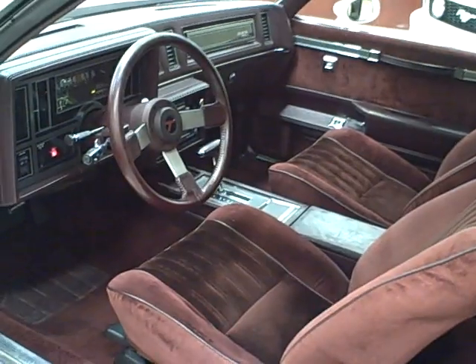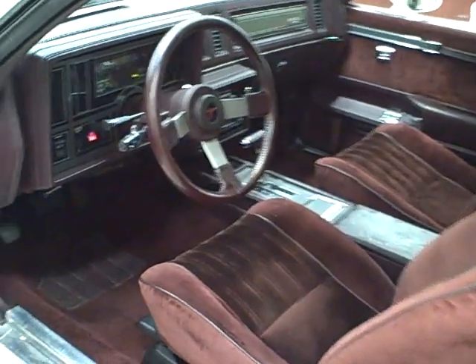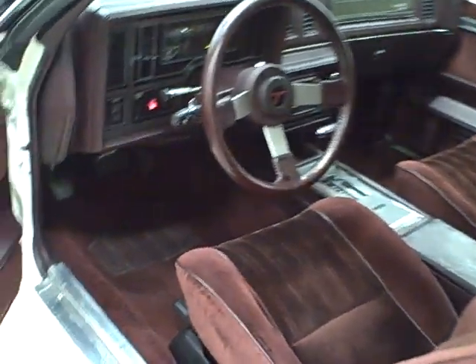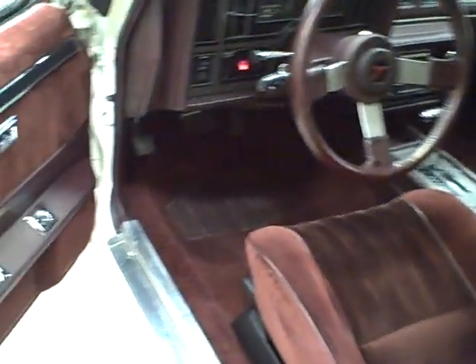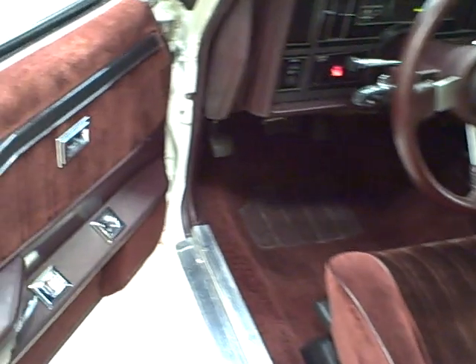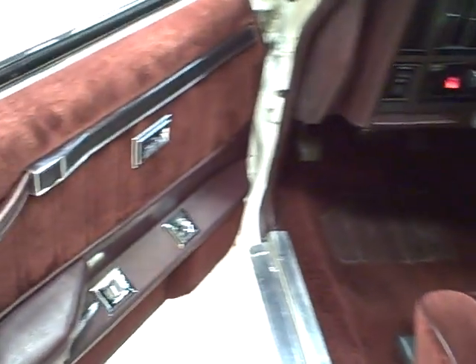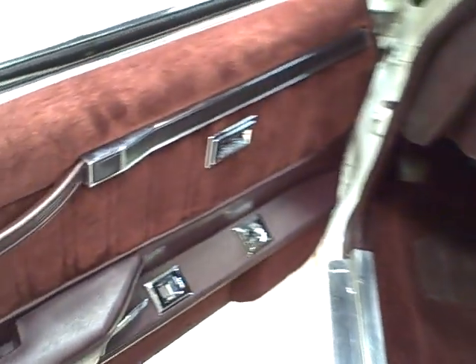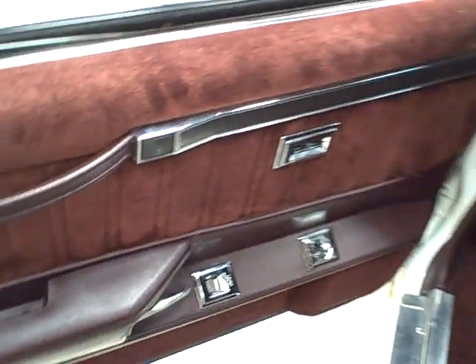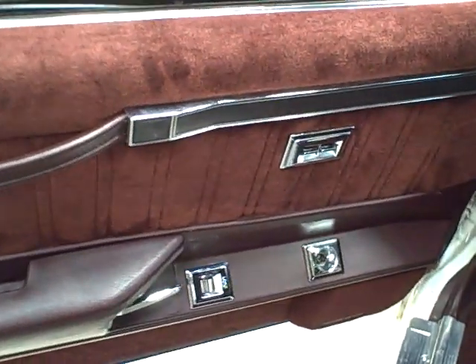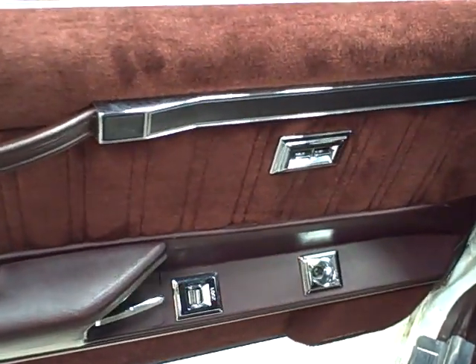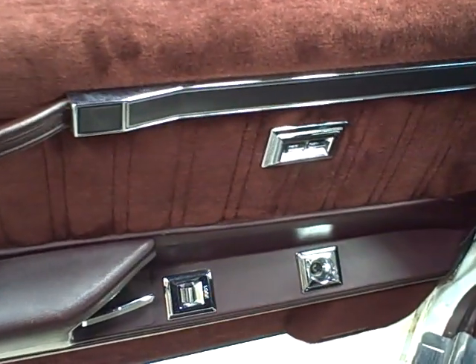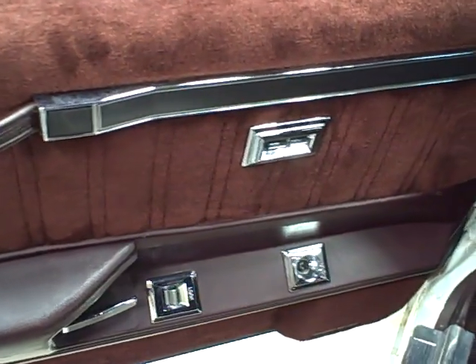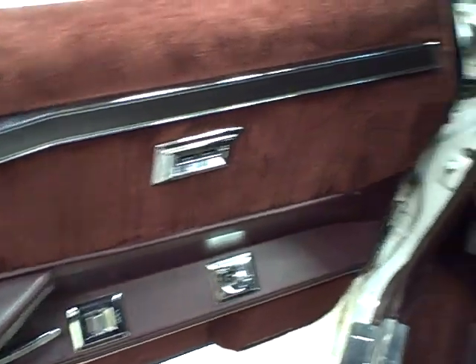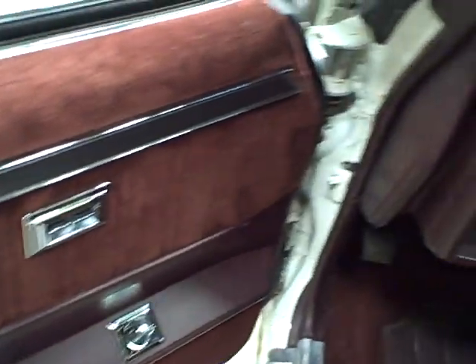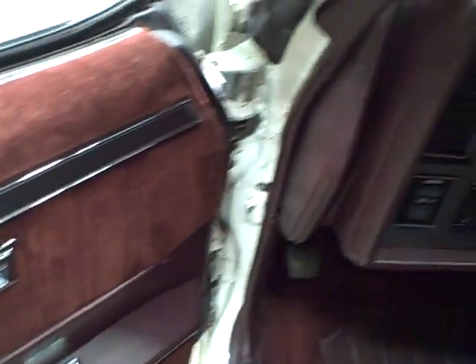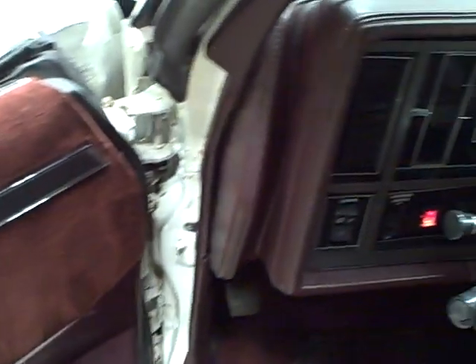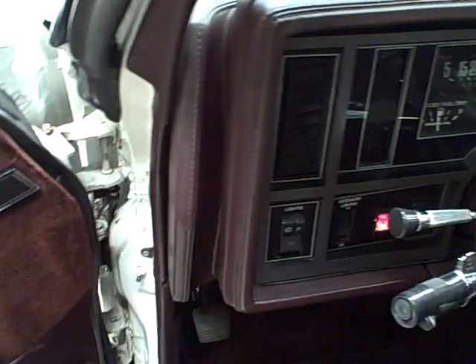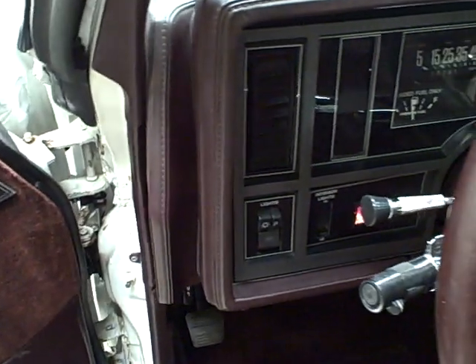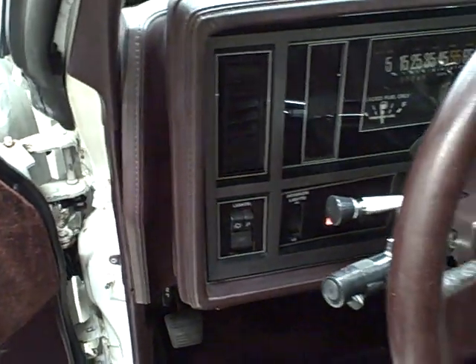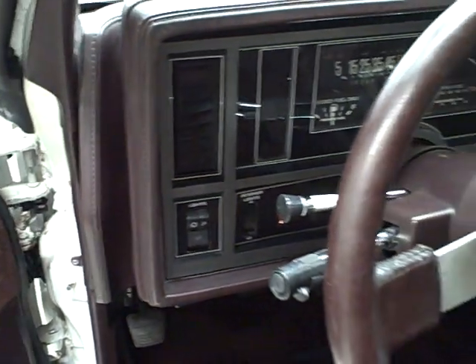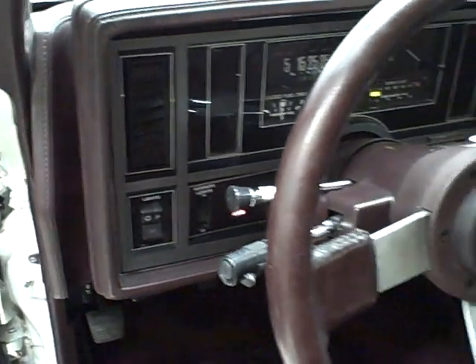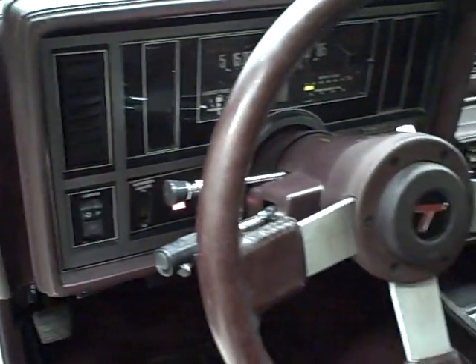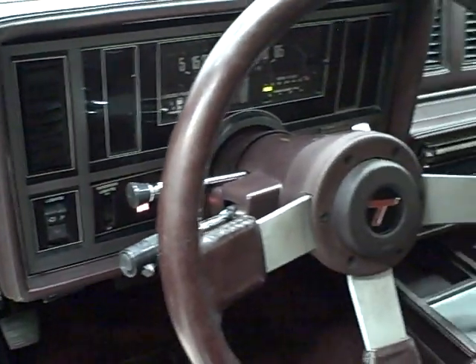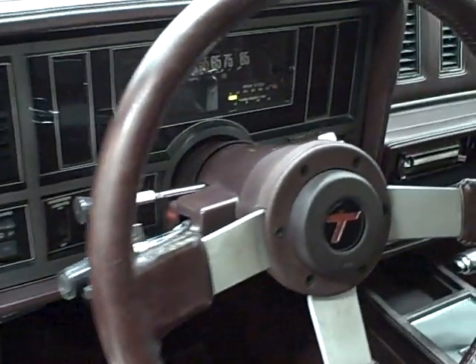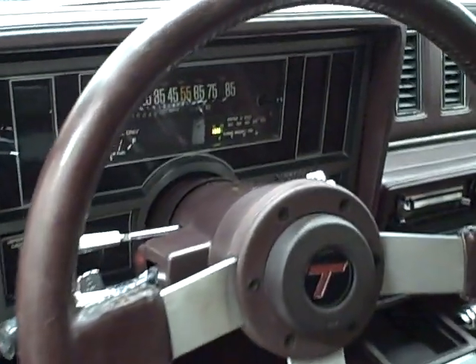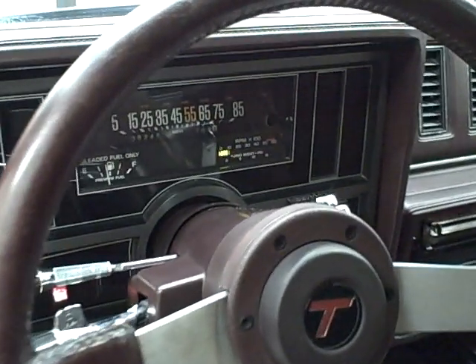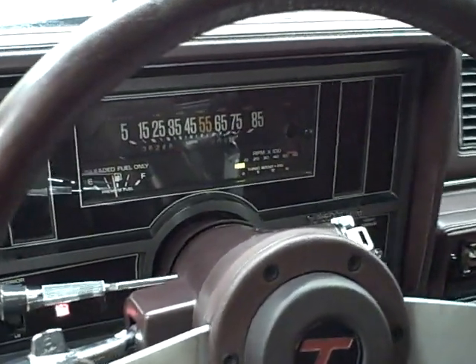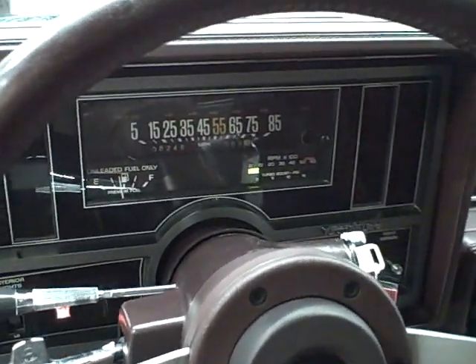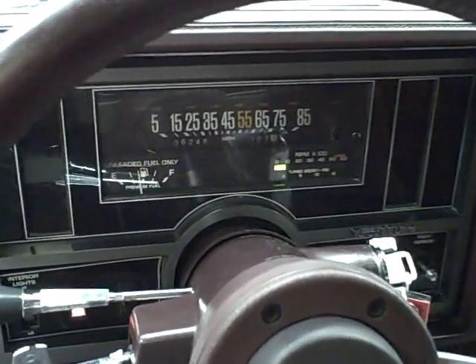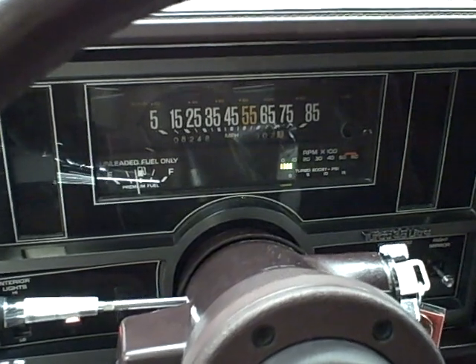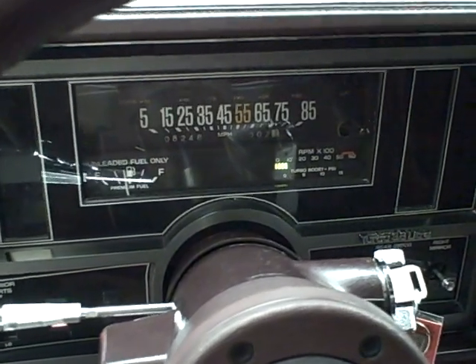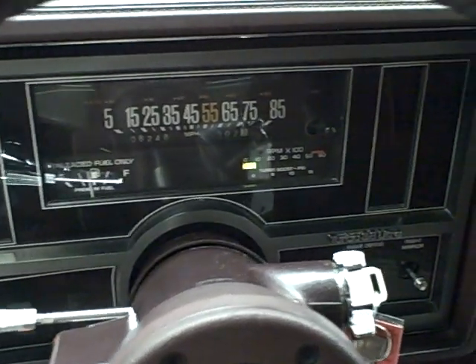The inside features power locks, windows, and power steering. It has 108,000 original miles.